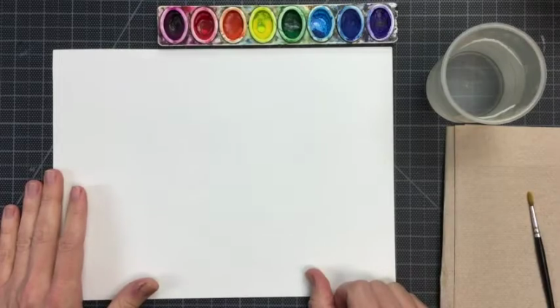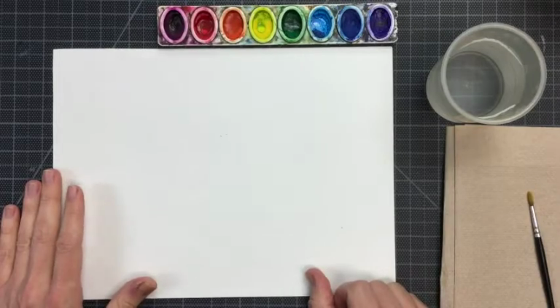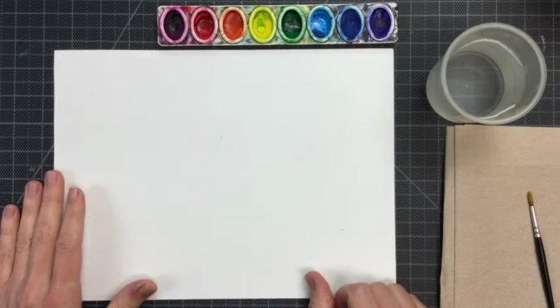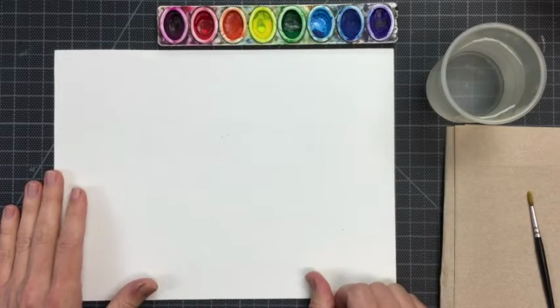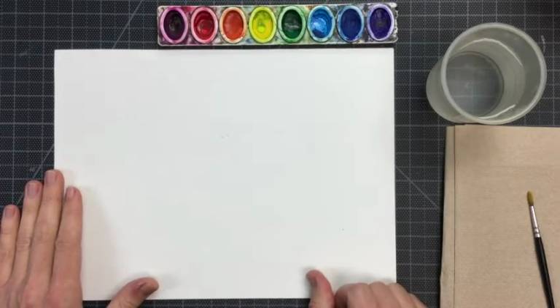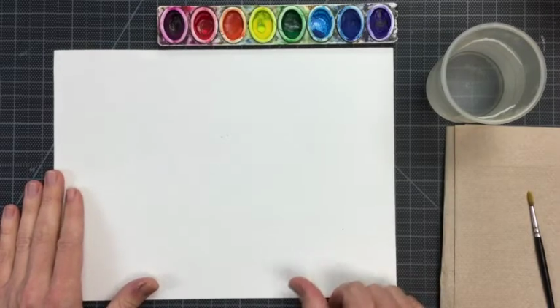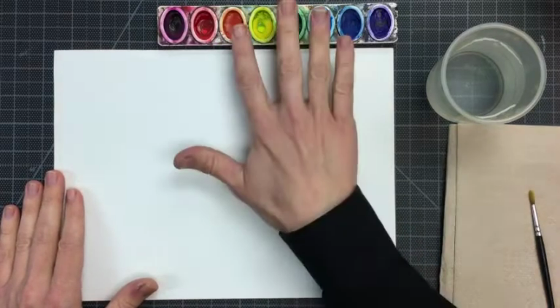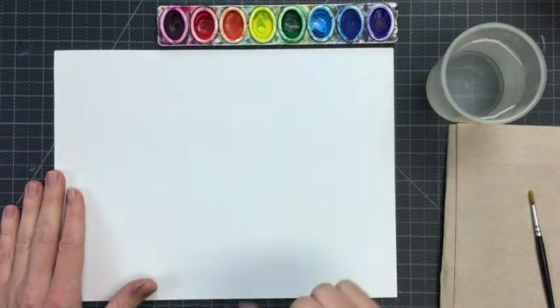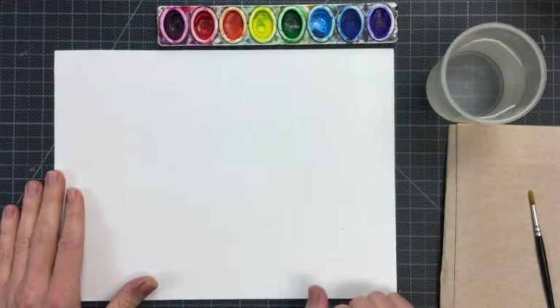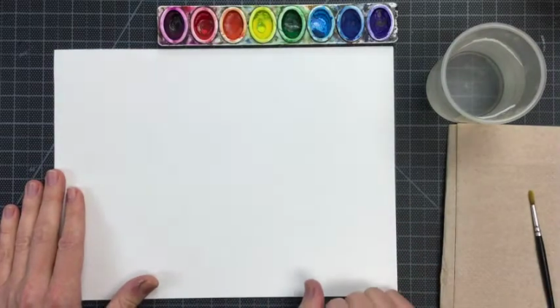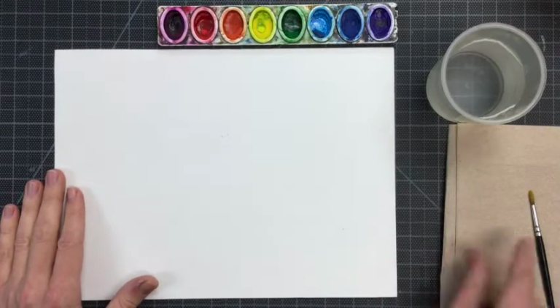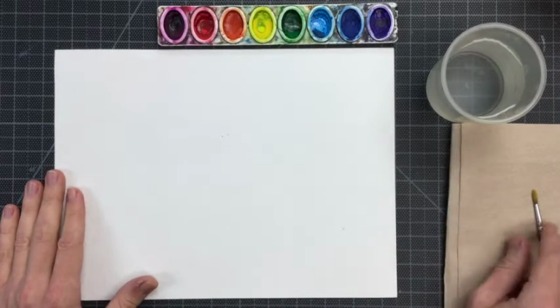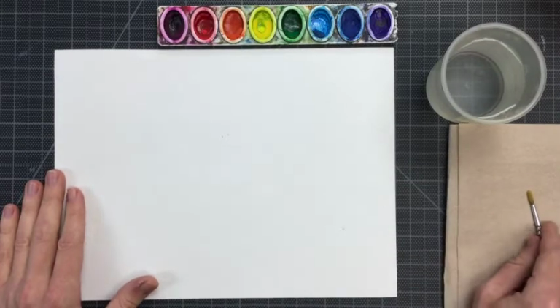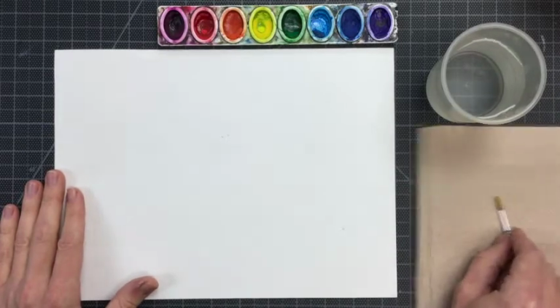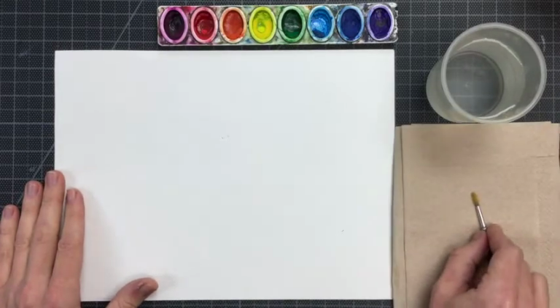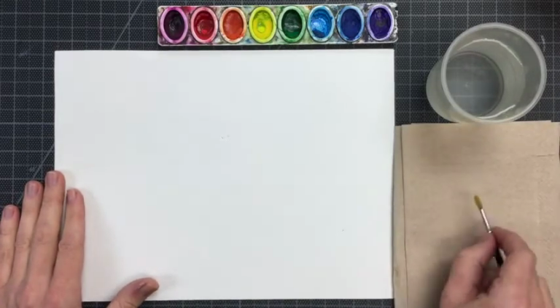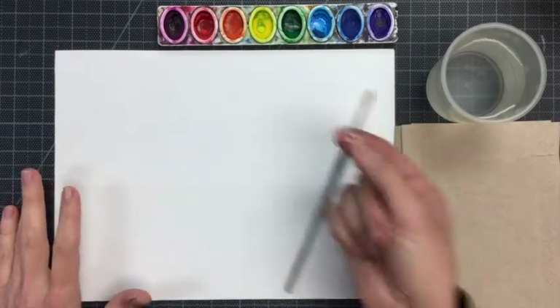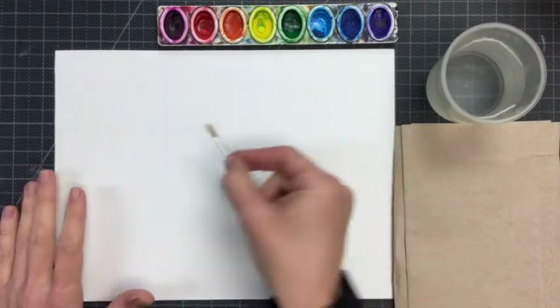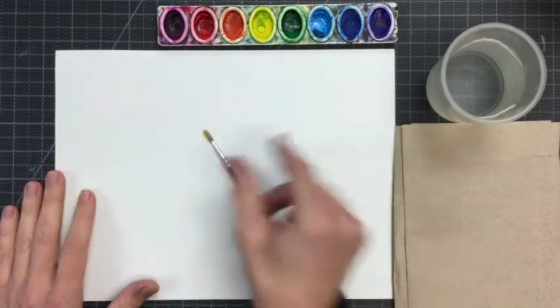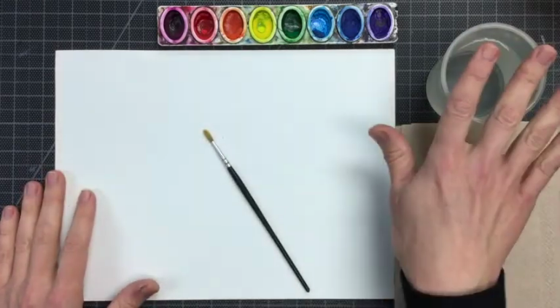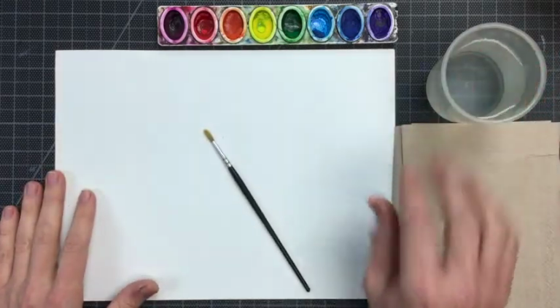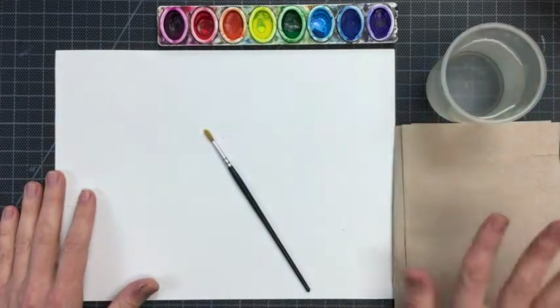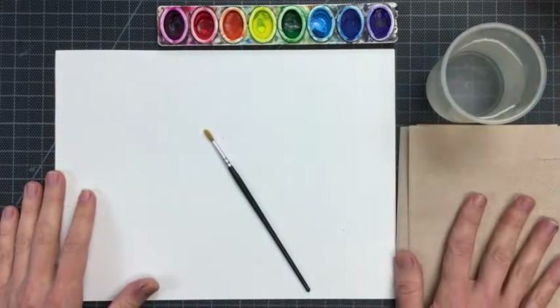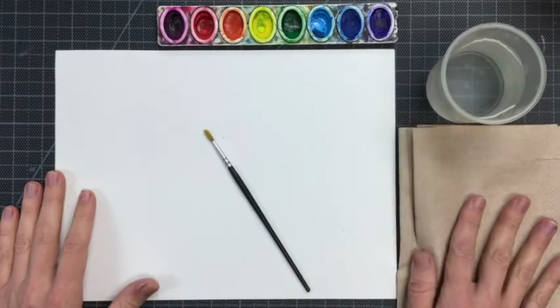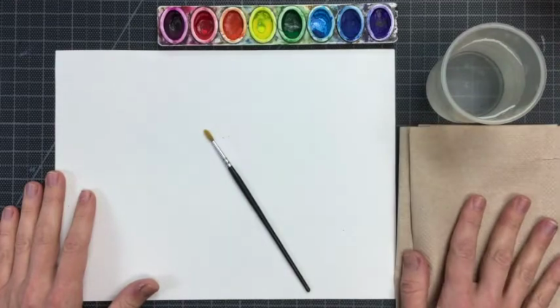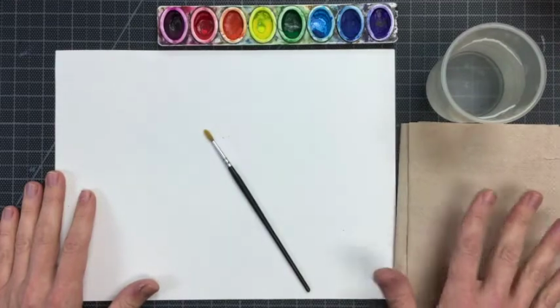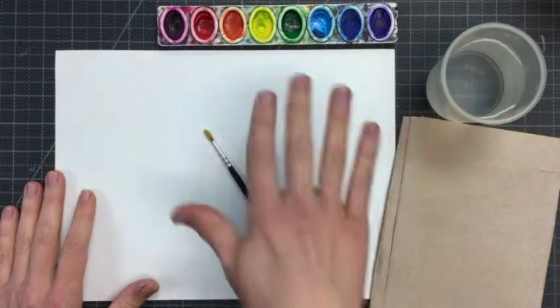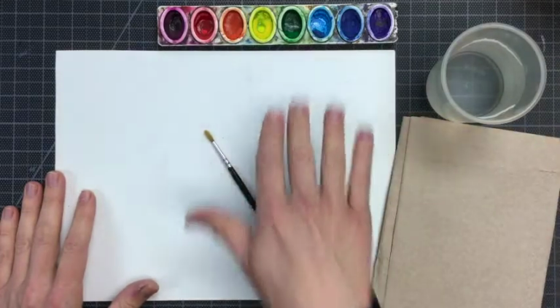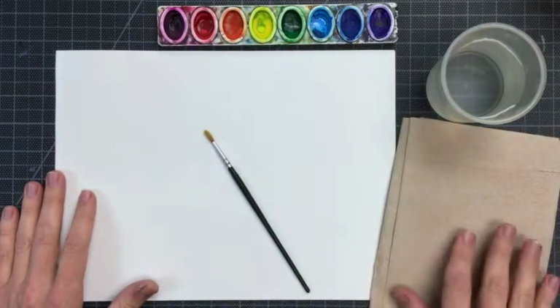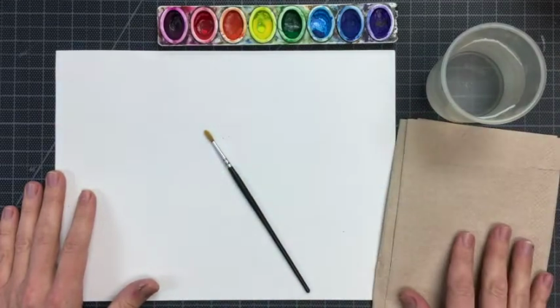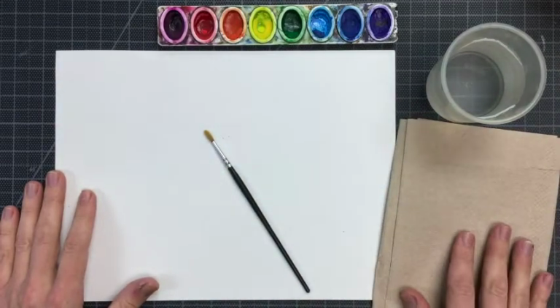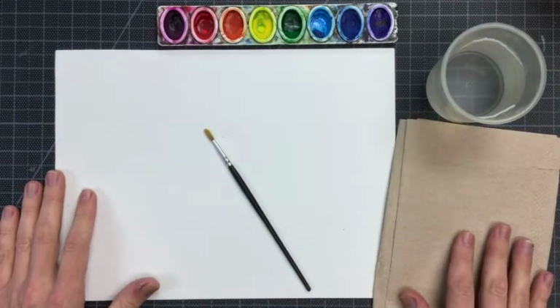This is an introduction to how to use watercolor paint from the pan. I have a paintbrush, a cup of water, some paper towel, and I have watercolor paints.